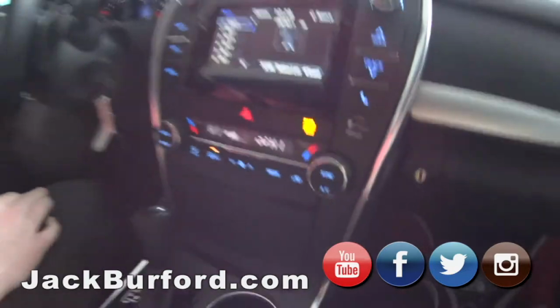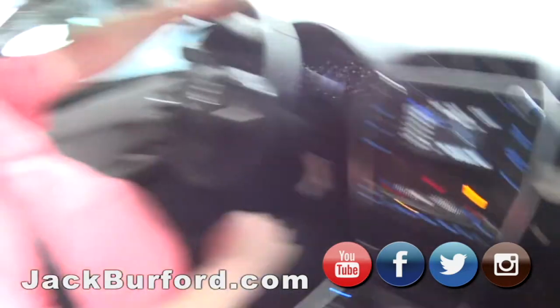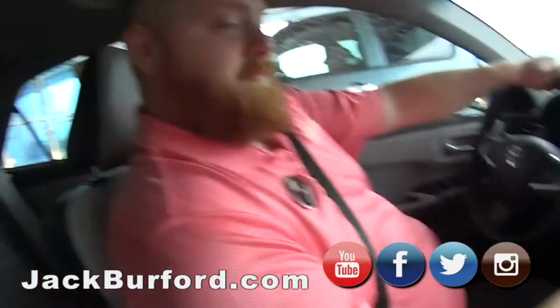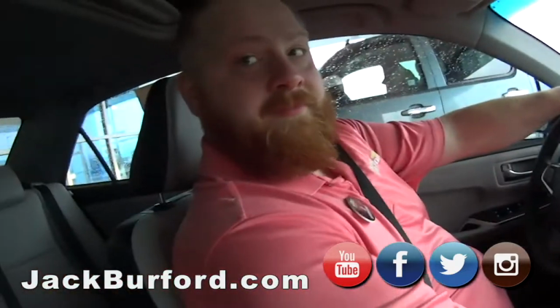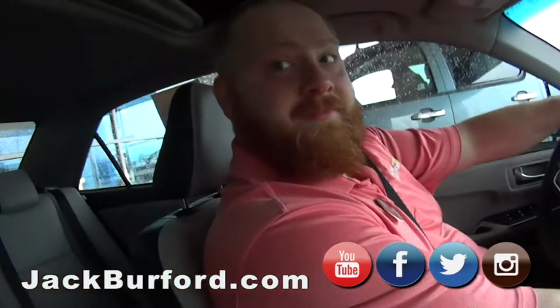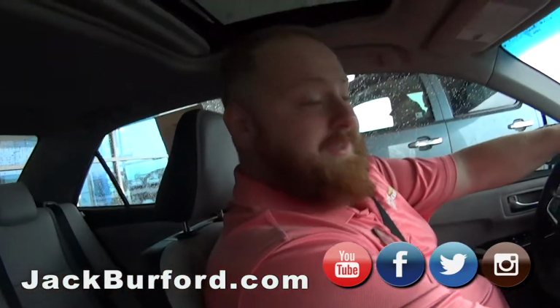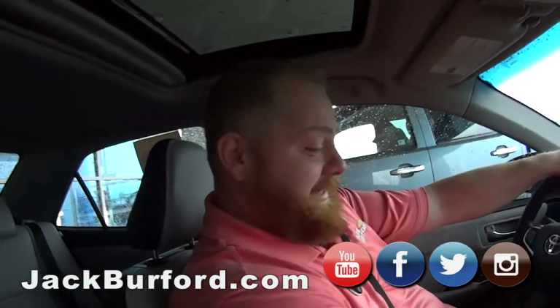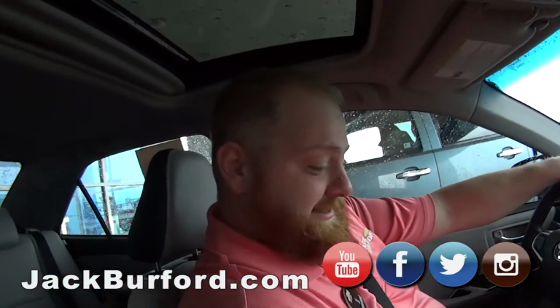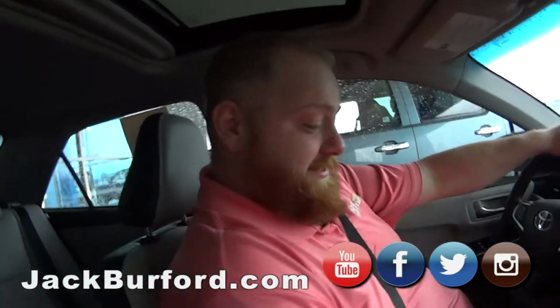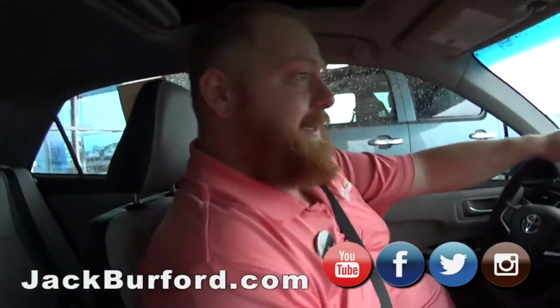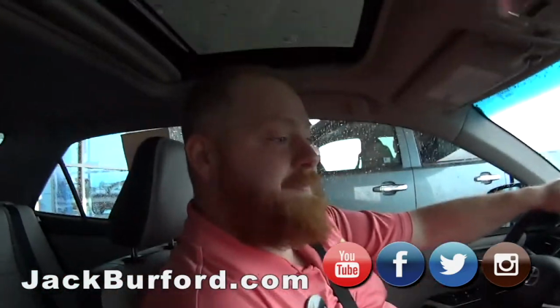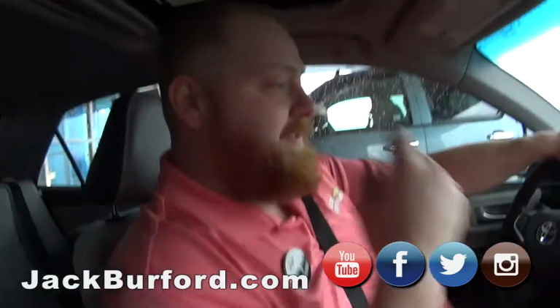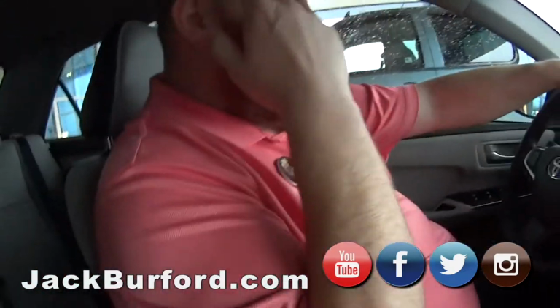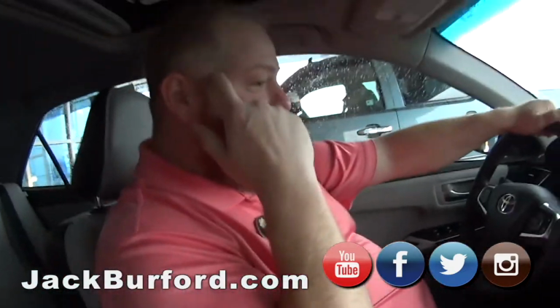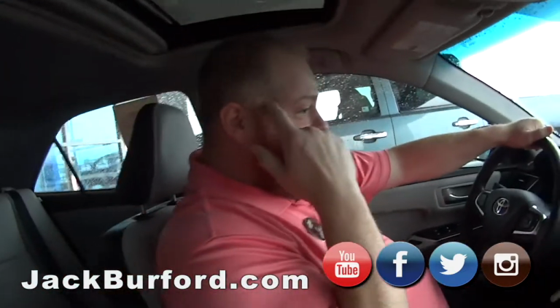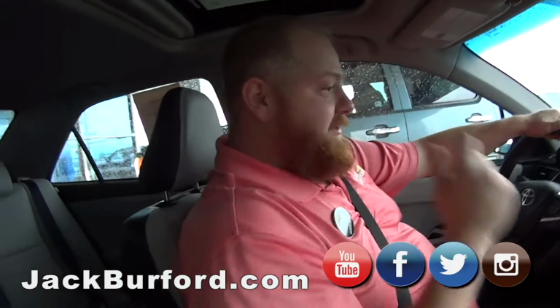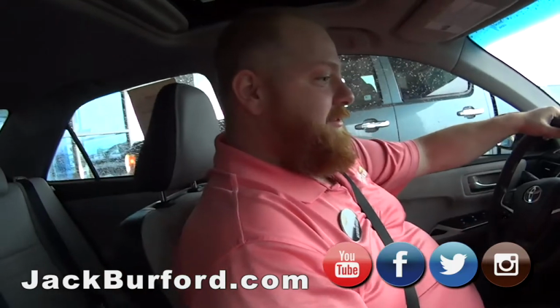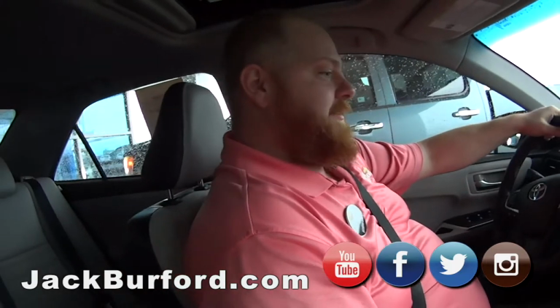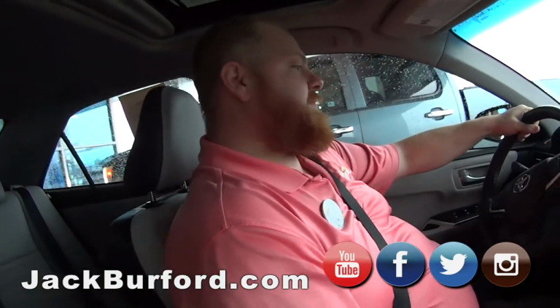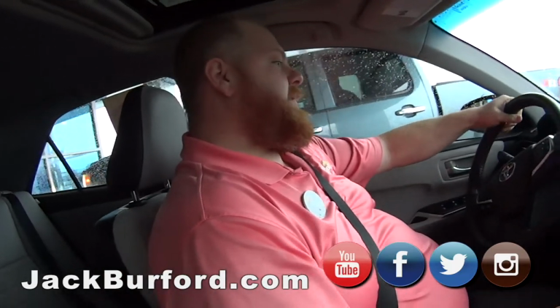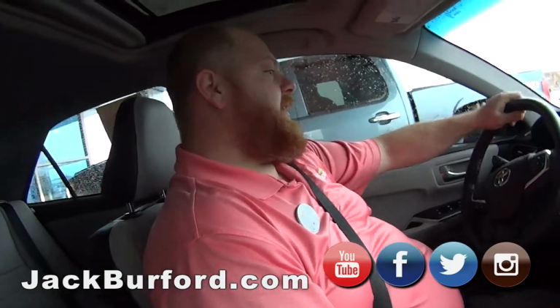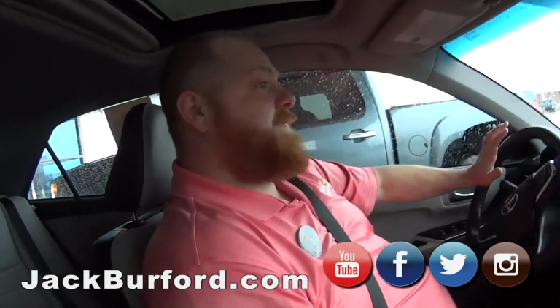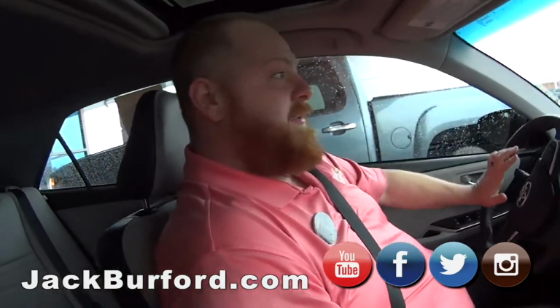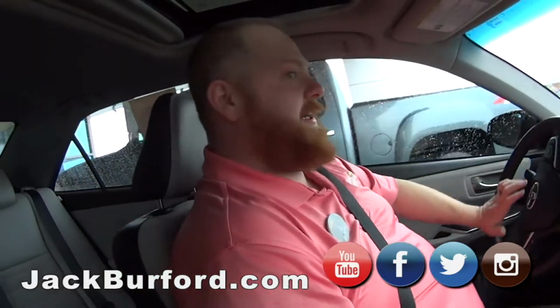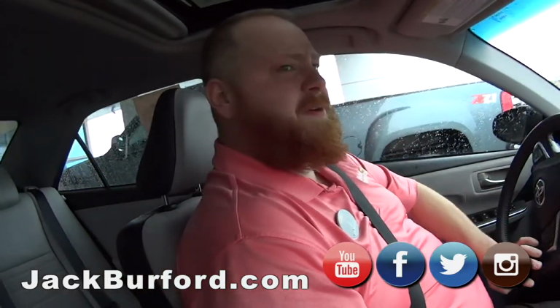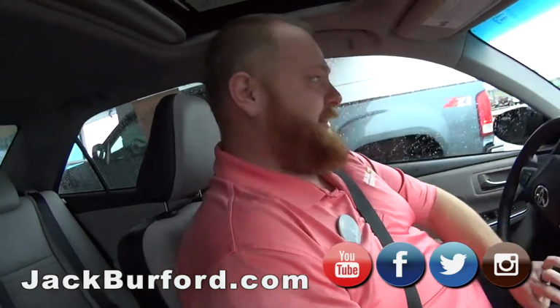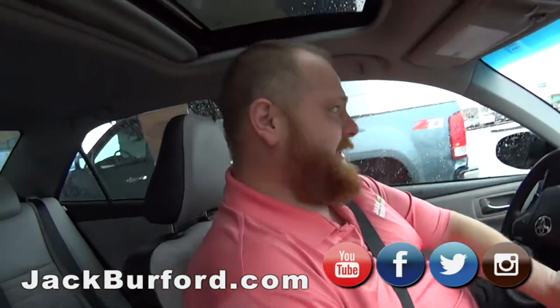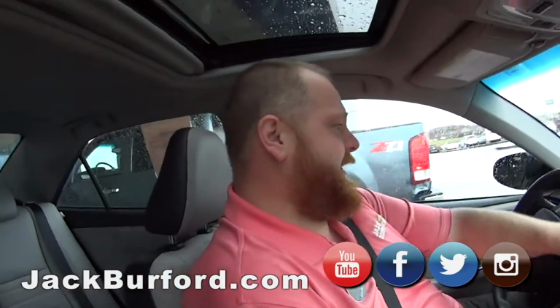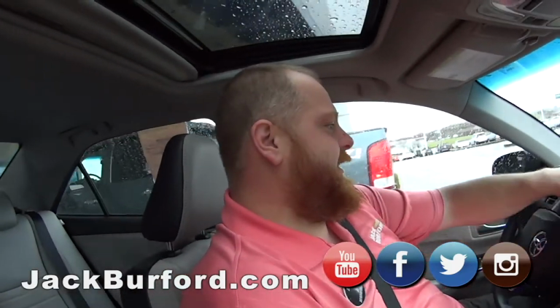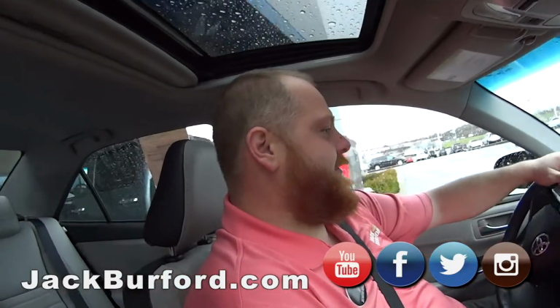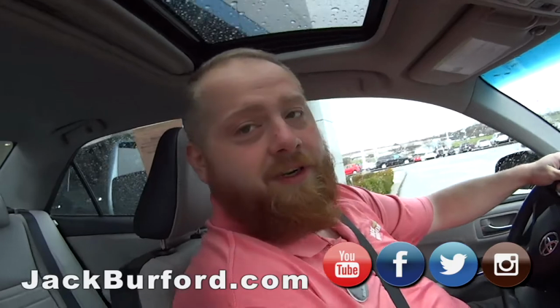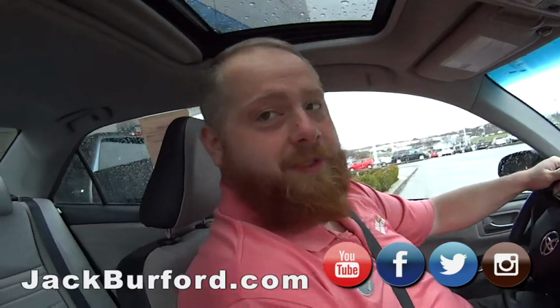I can already feel the heated seats in this thing — they're super nice, especially today. It's a little cool out, rainy, 45 degrees. The car told me that.